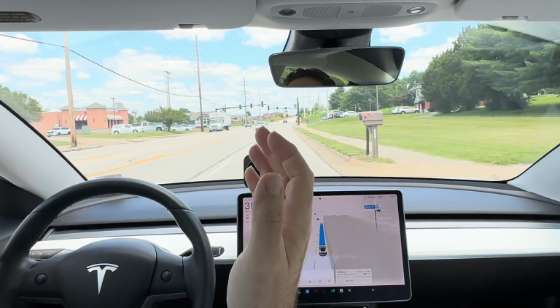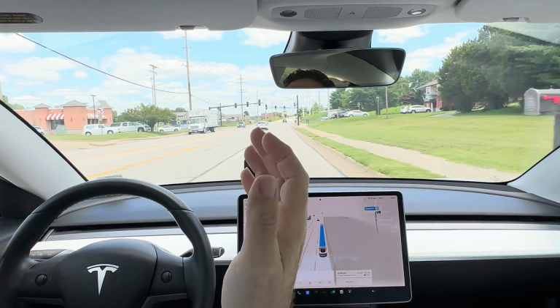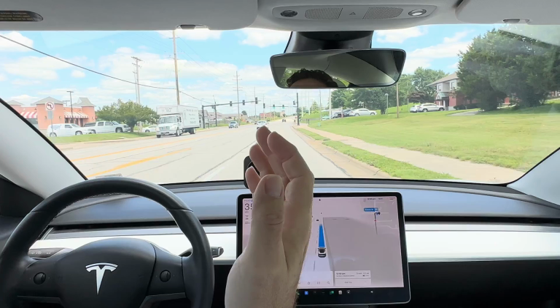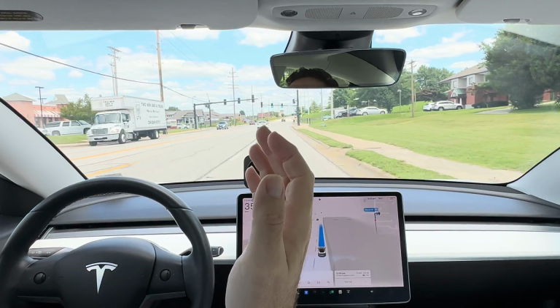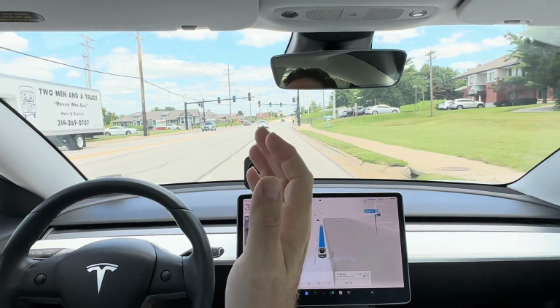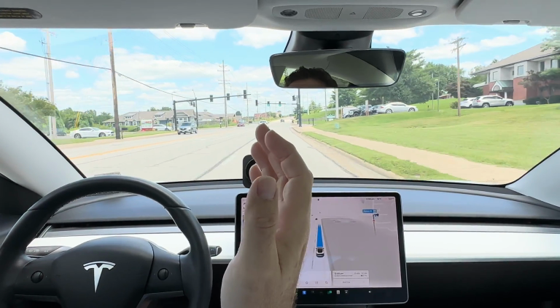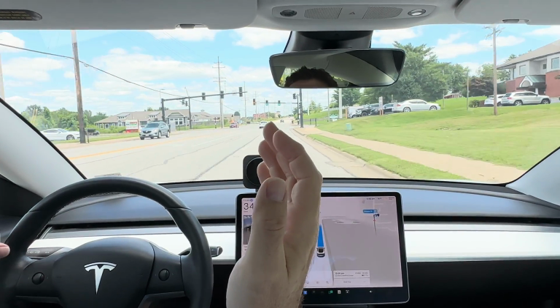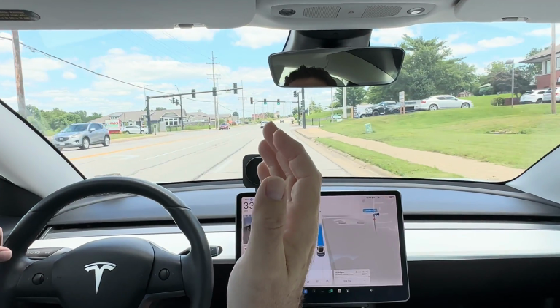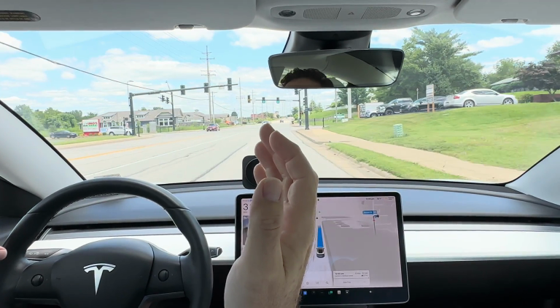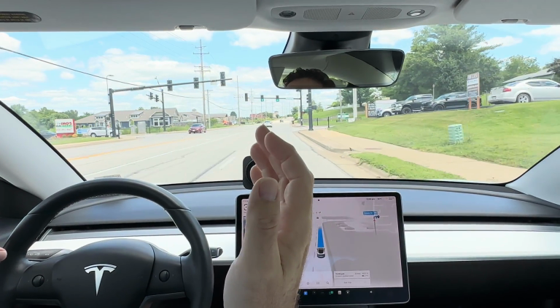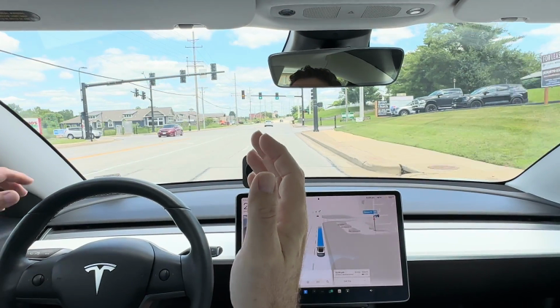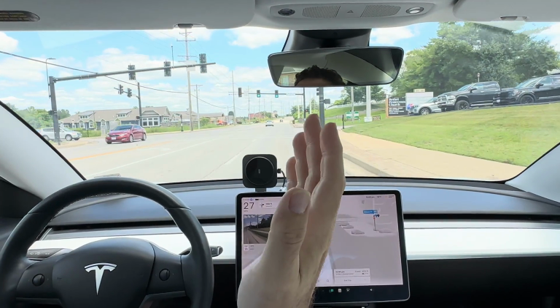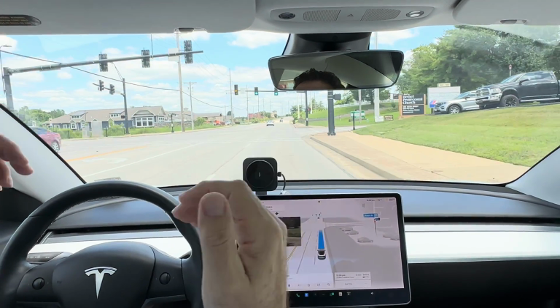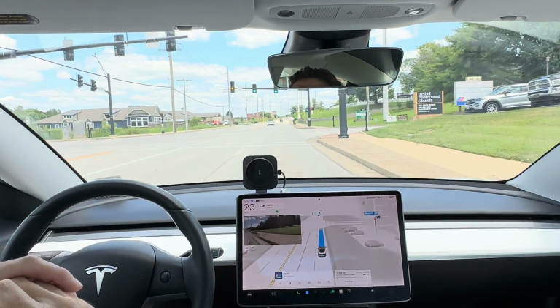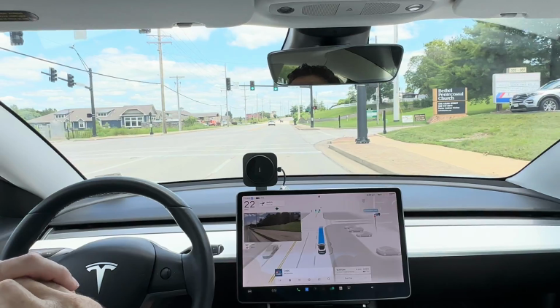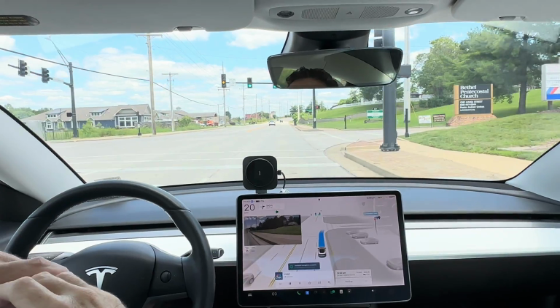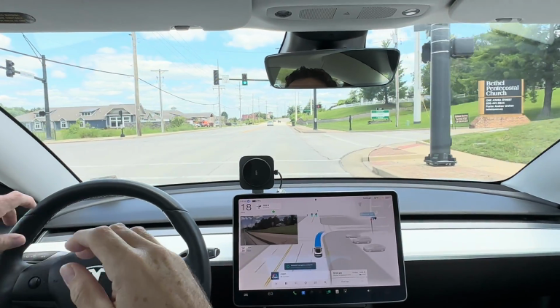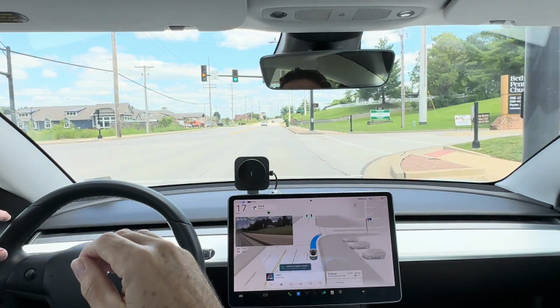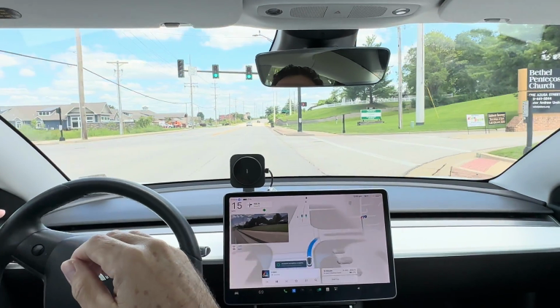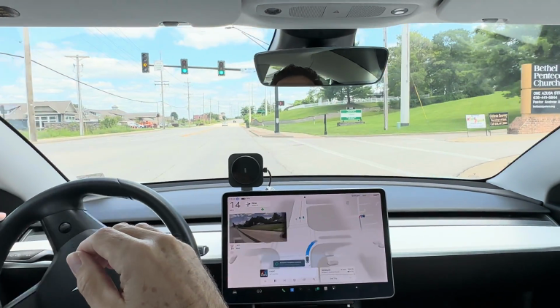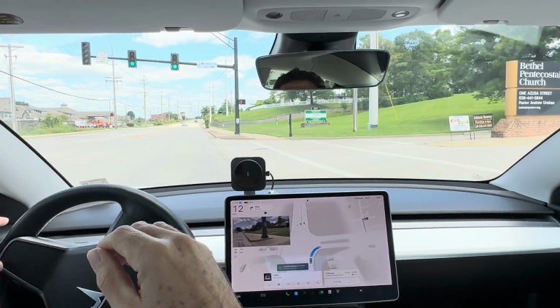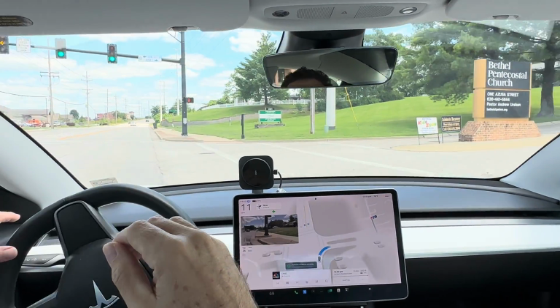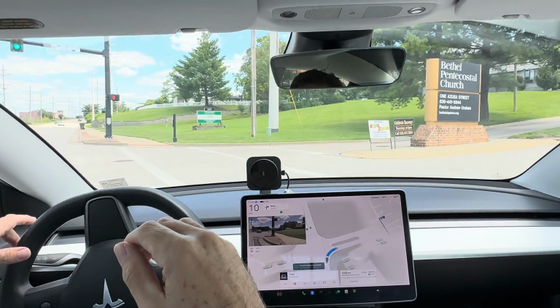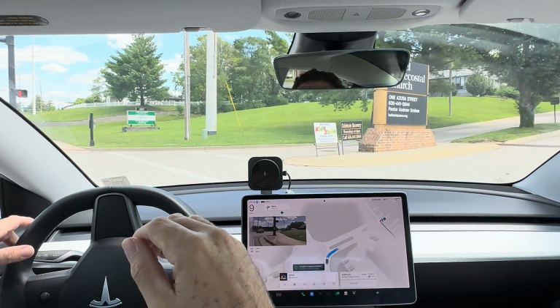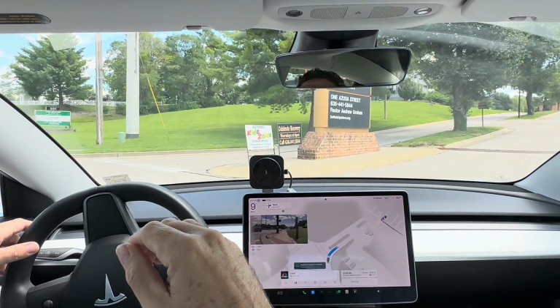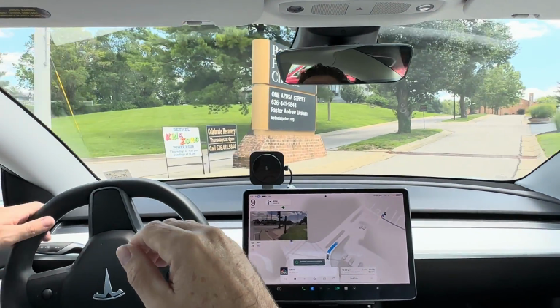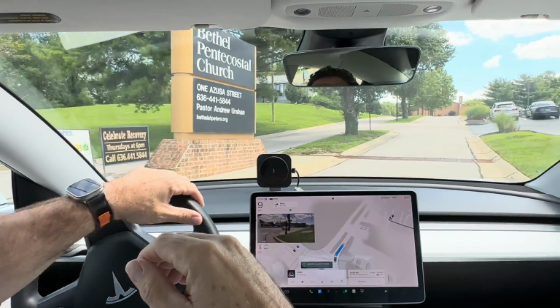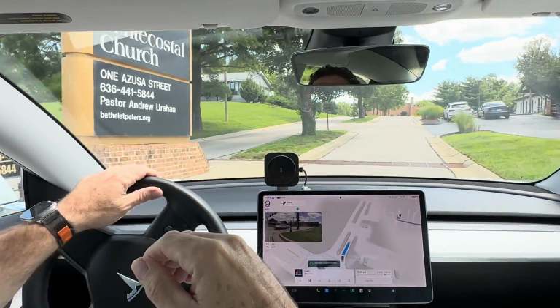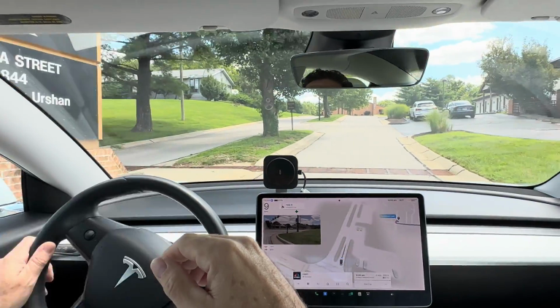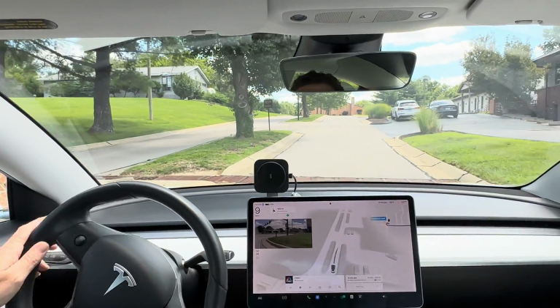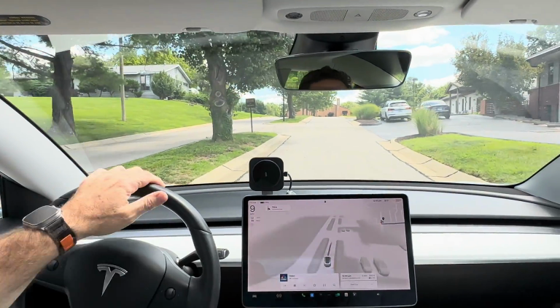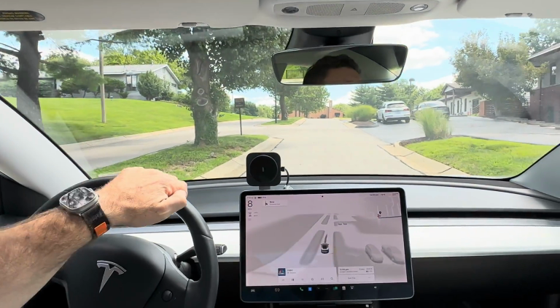We're almost to the church entrance, so we'll be making a right here. Perfectly good — I'll take over from here.